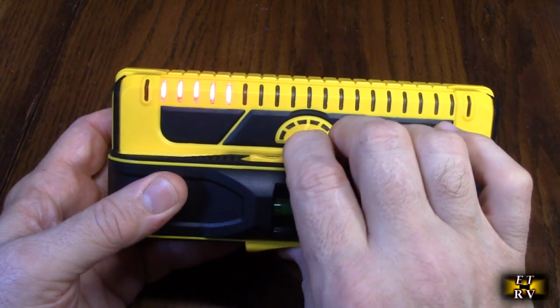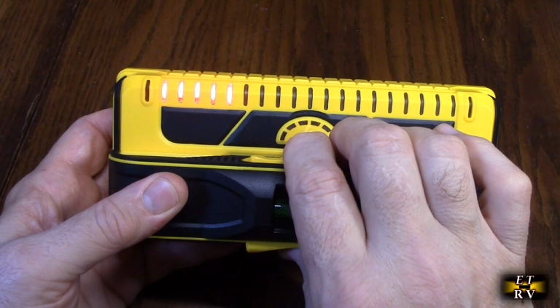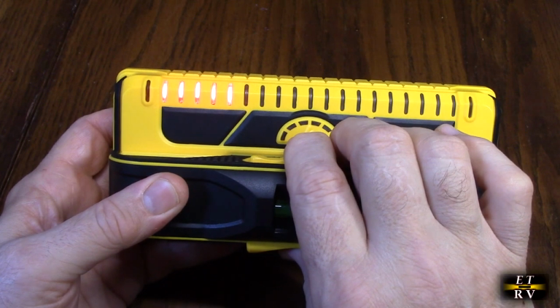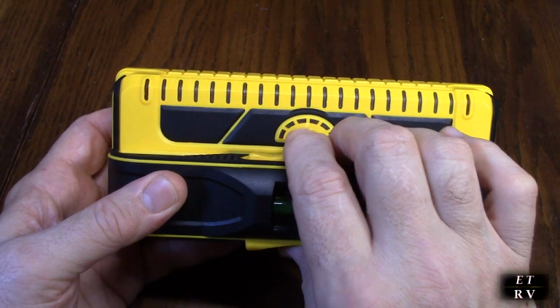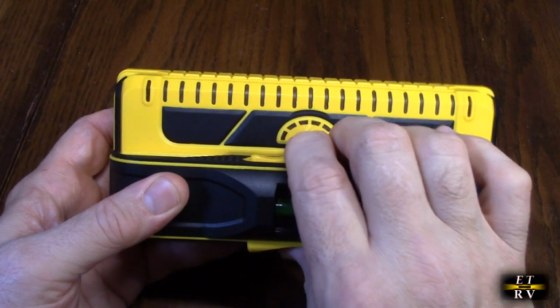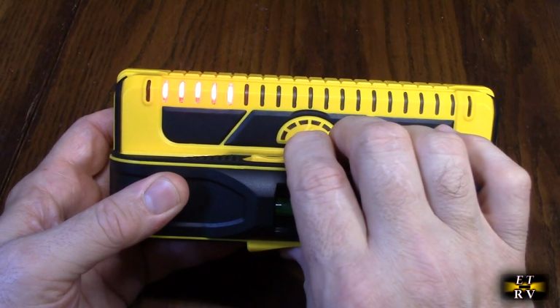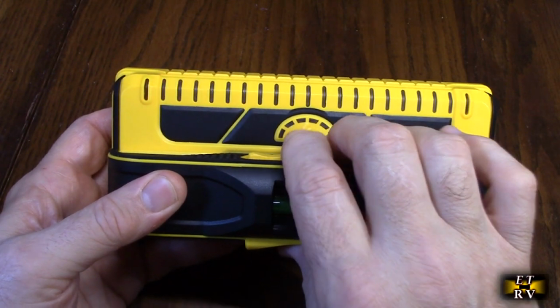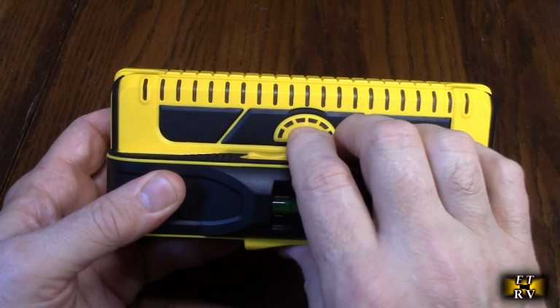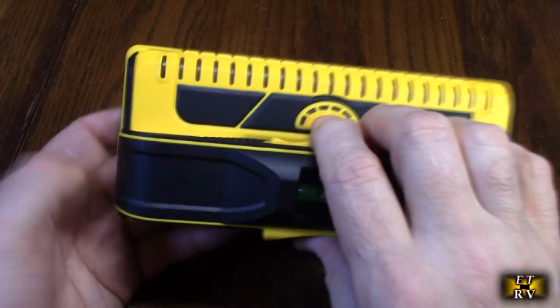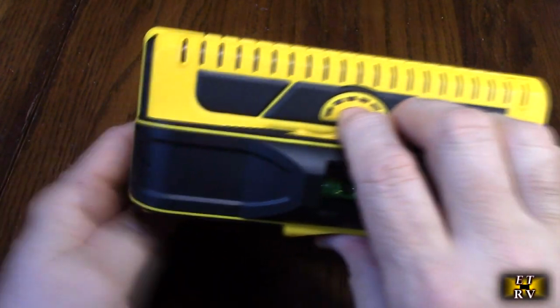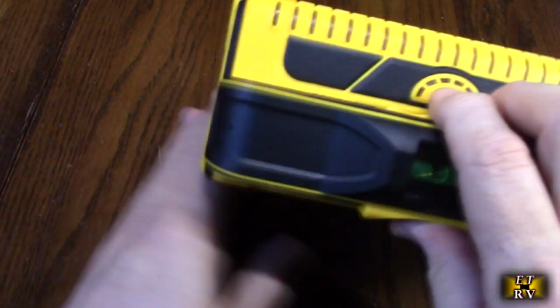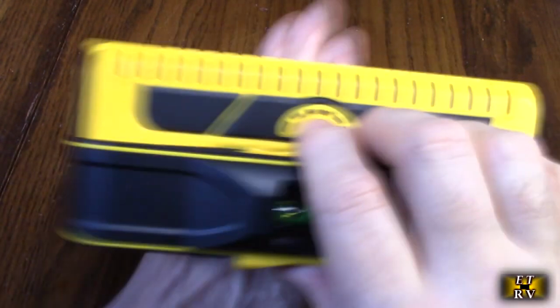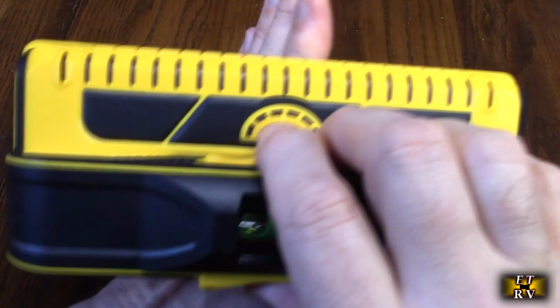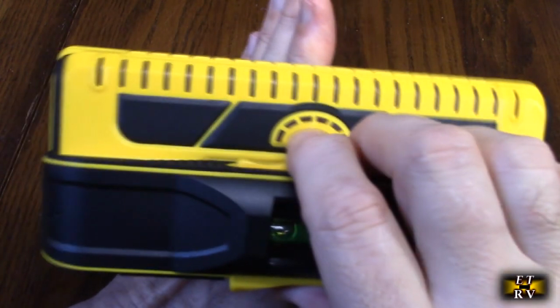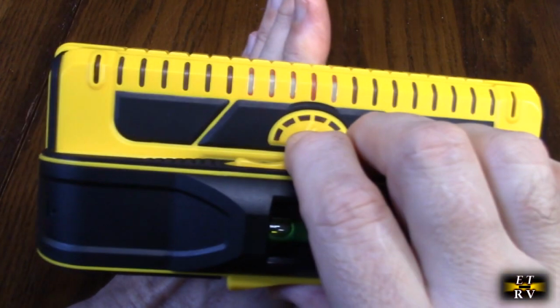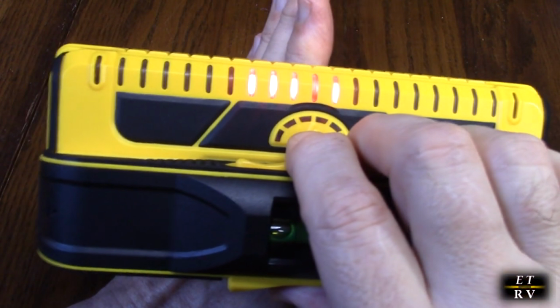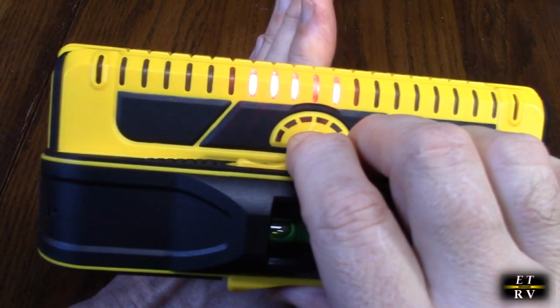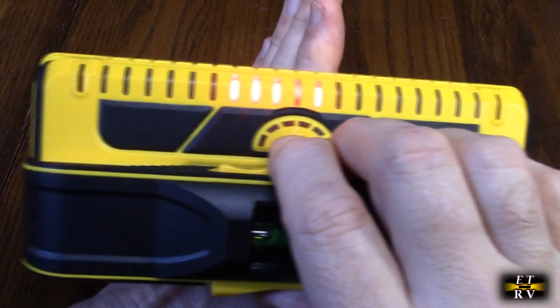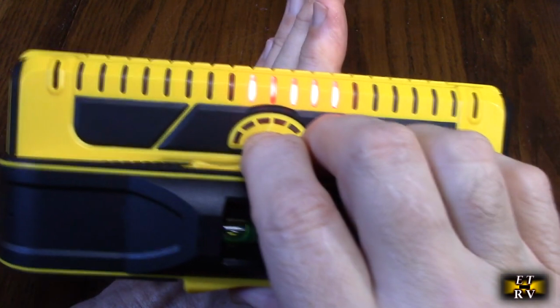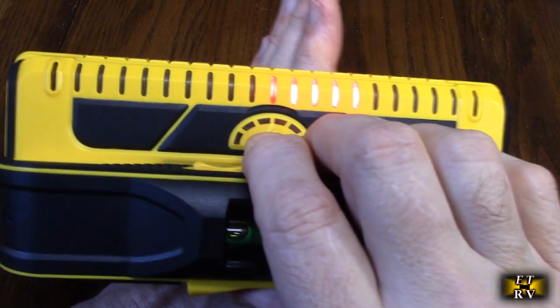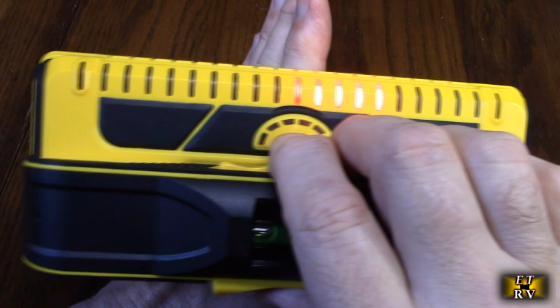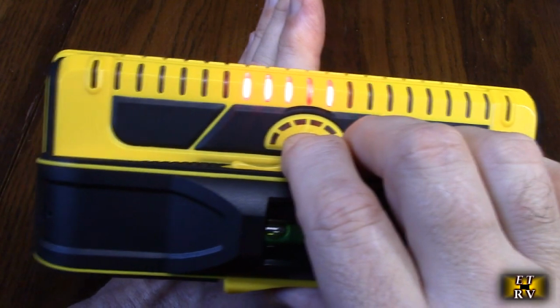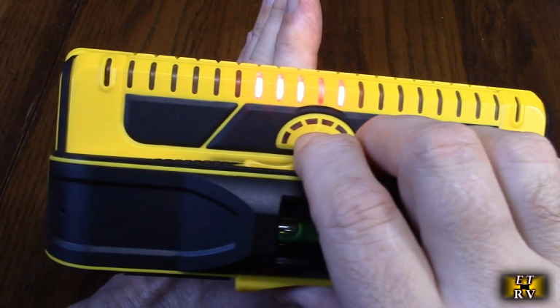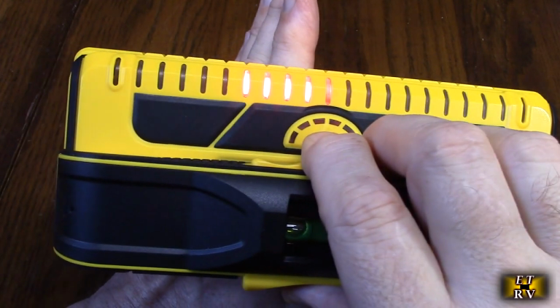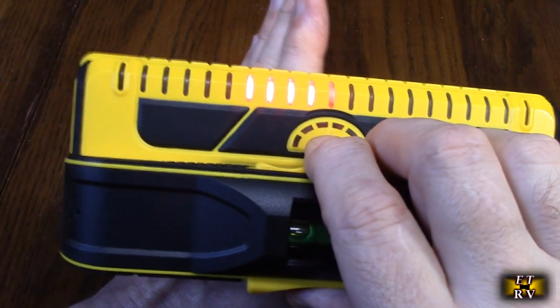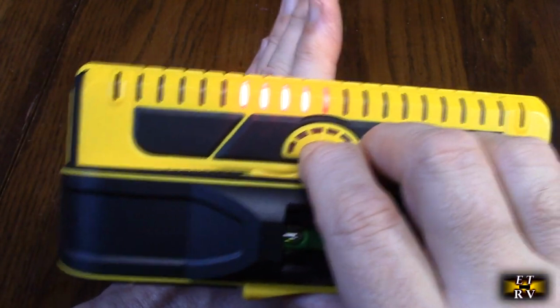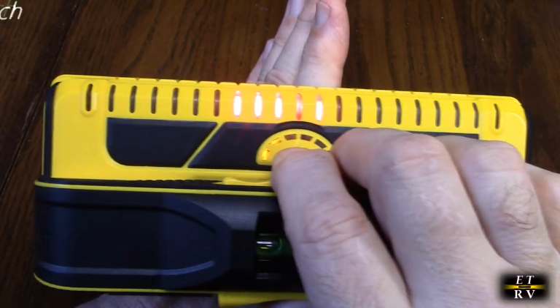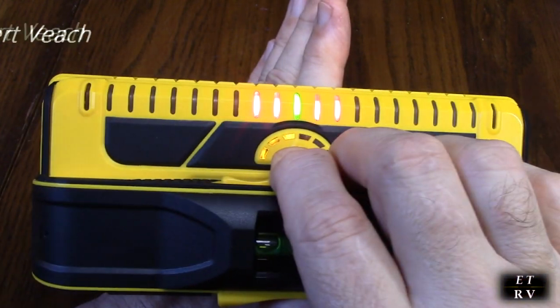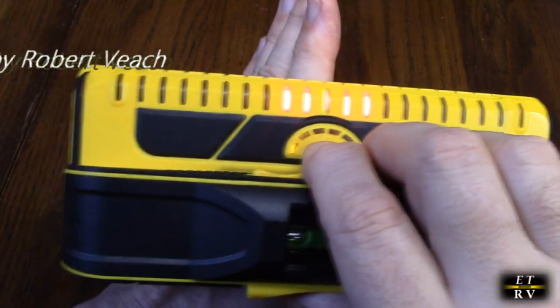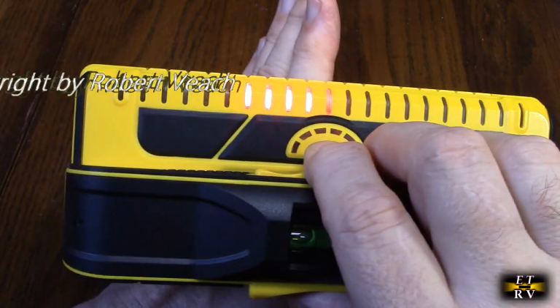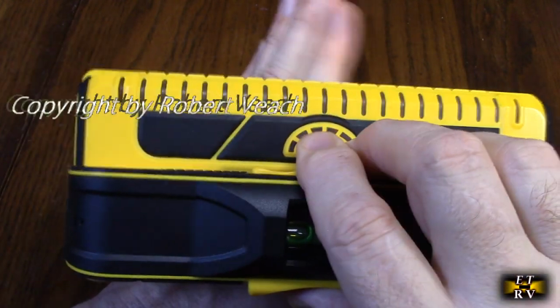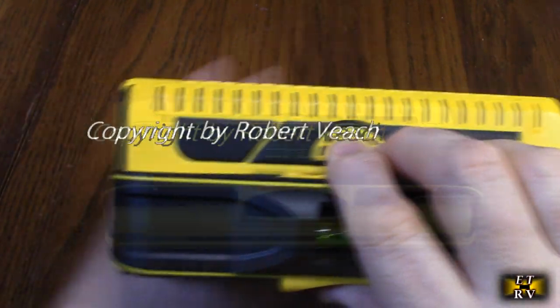It's warning me that there's nothing there, and here it's showing my hand essentially. Really cool.